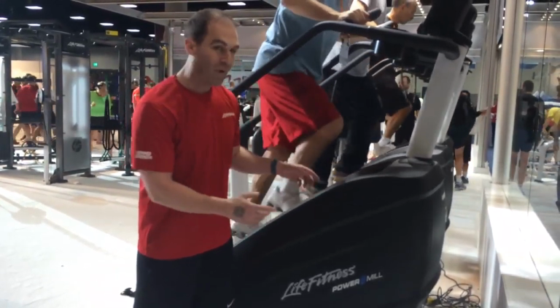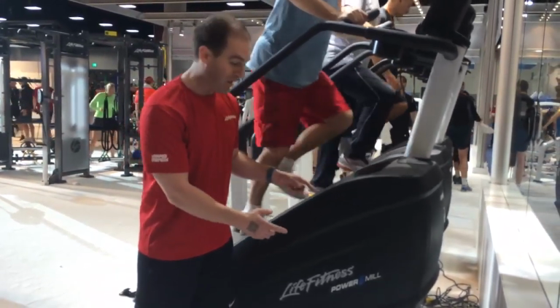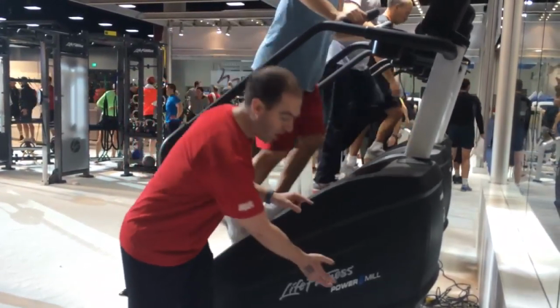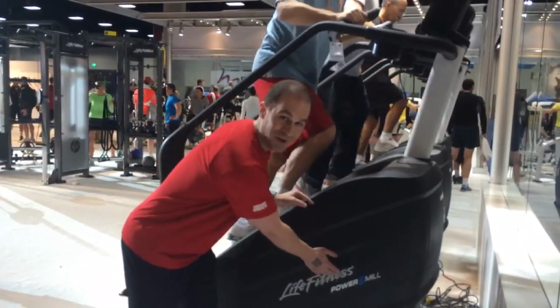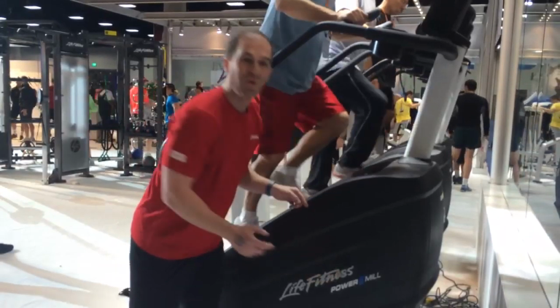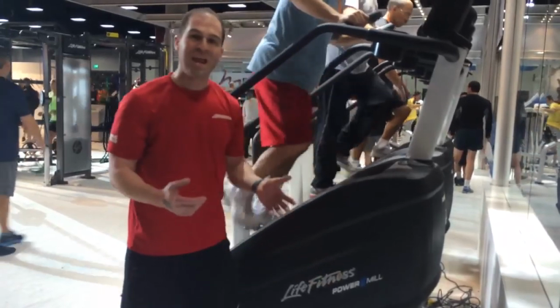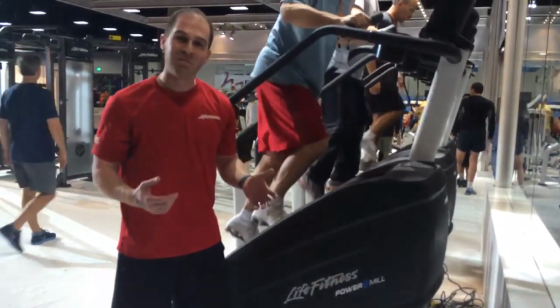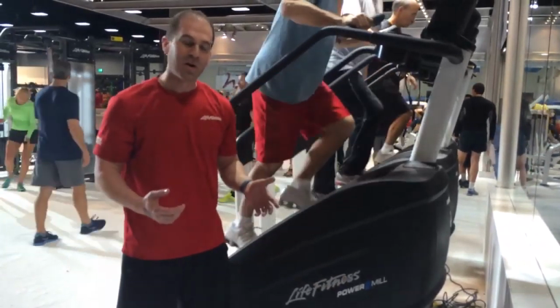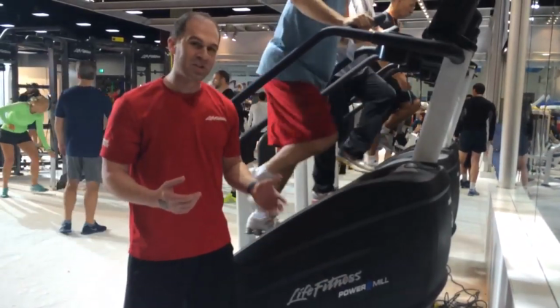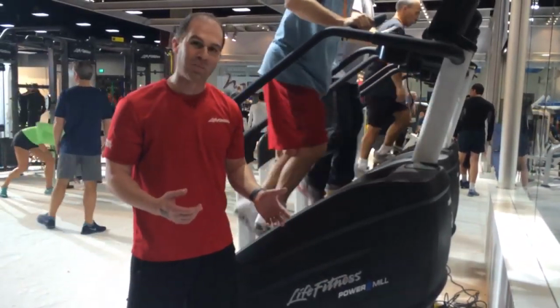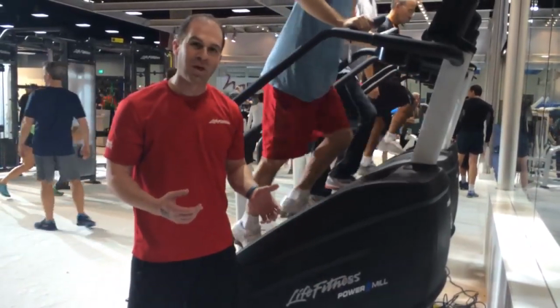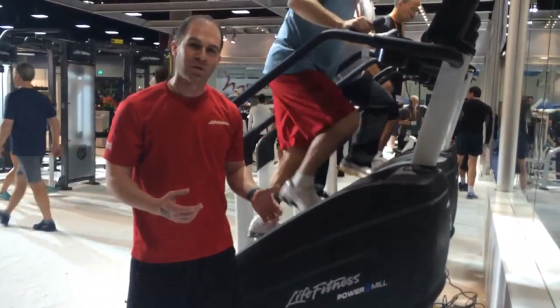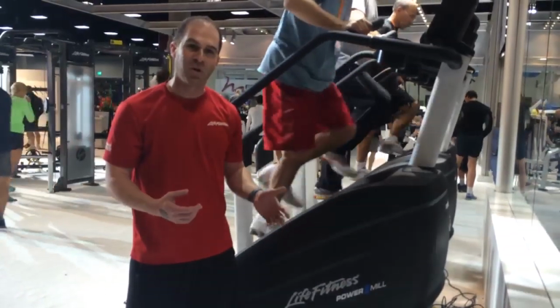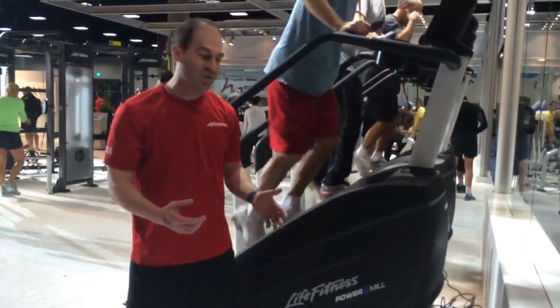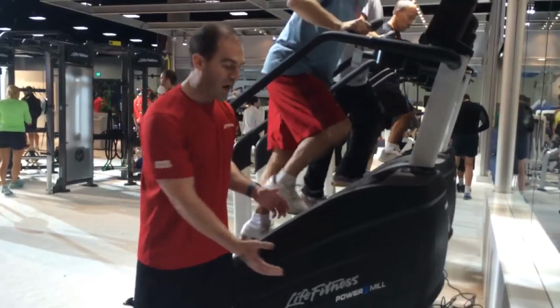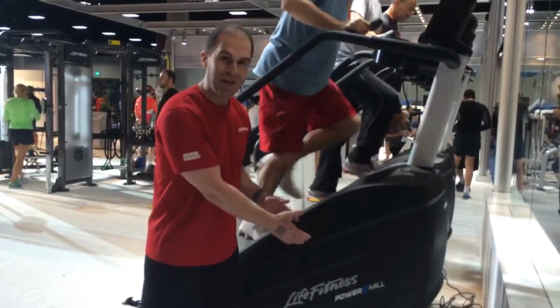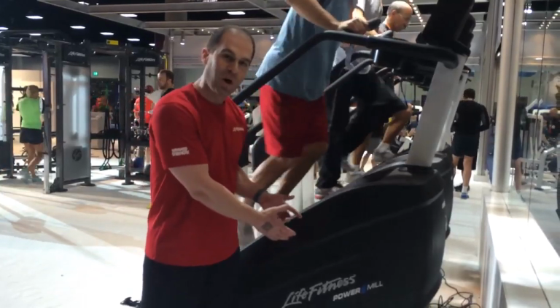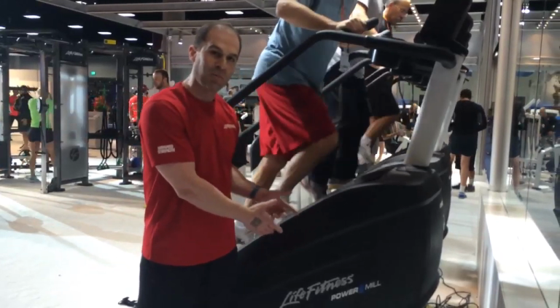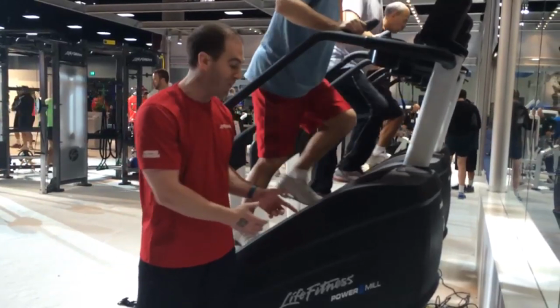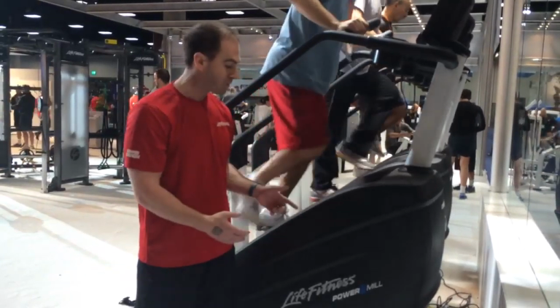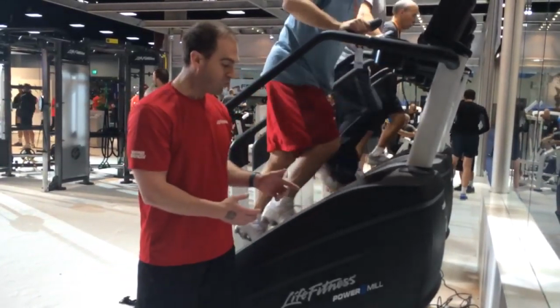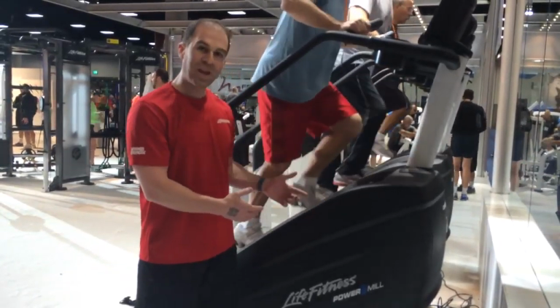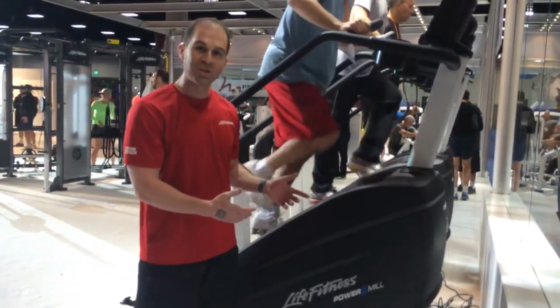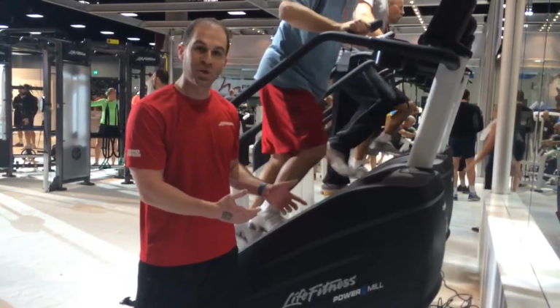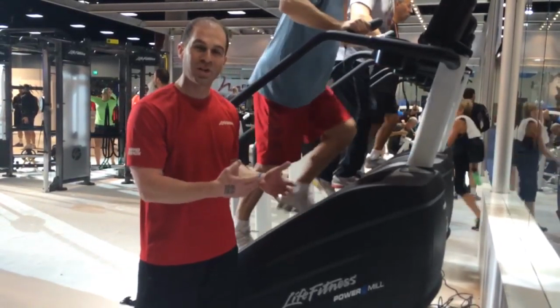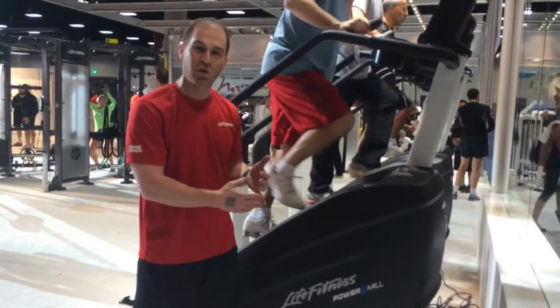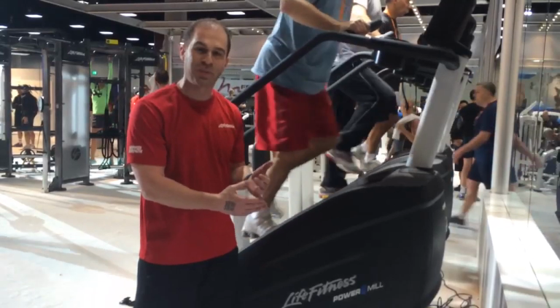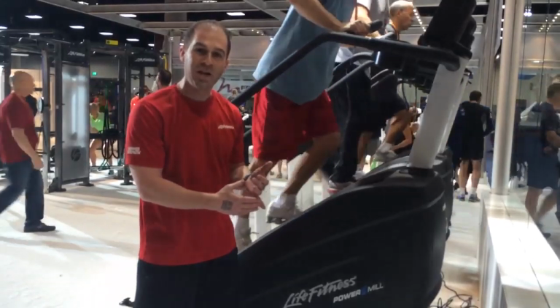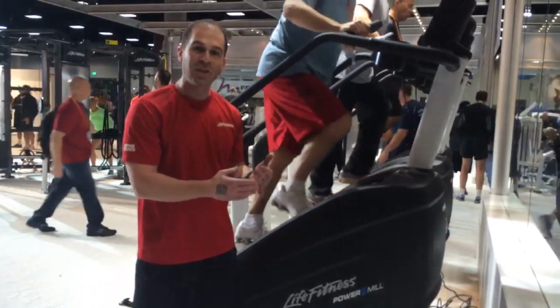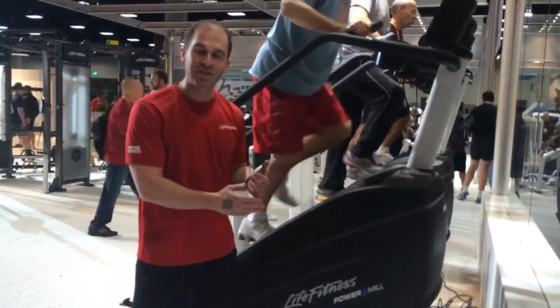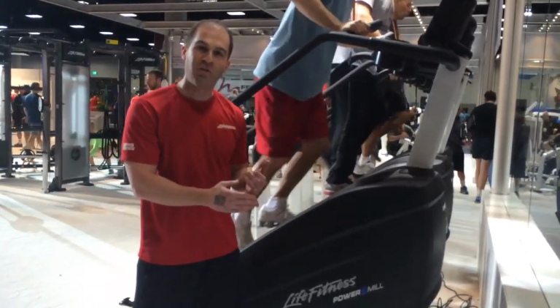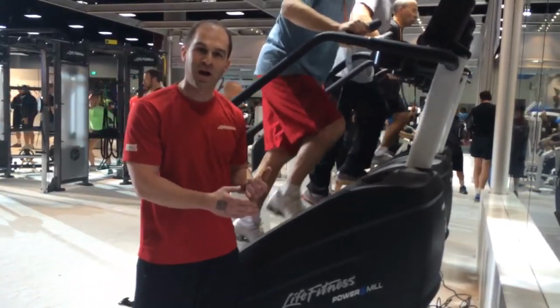One of those features is under the hood we have an AC motor. The same type of motor that we use with our treadmill products, we're now bringing it into our Power Mill Climber. What that allows us to do is to control the speed and the resistance of the product.